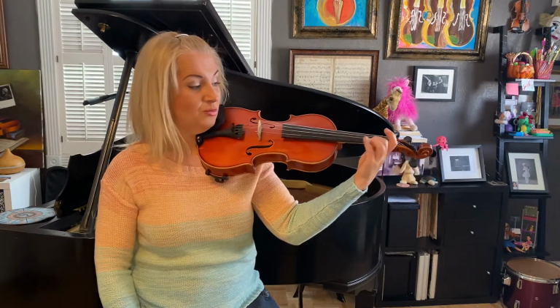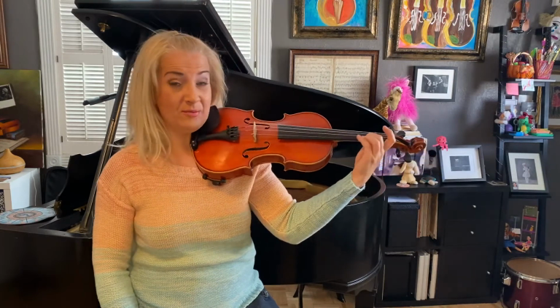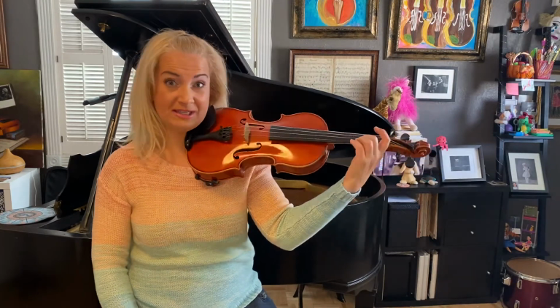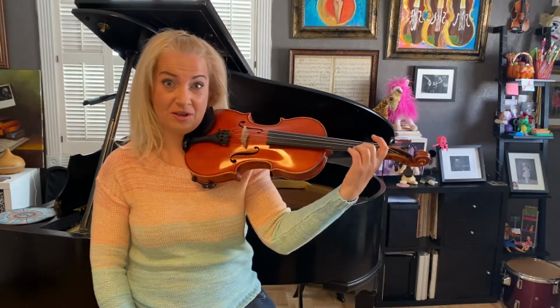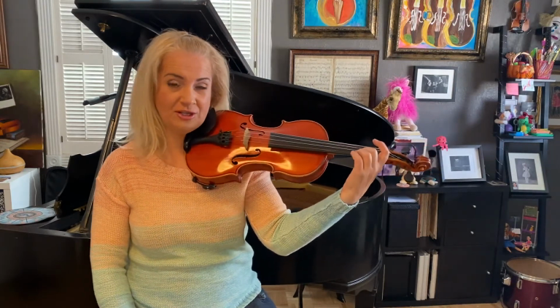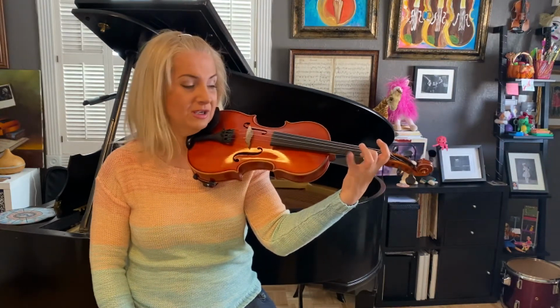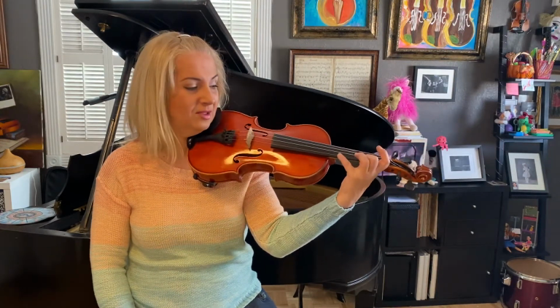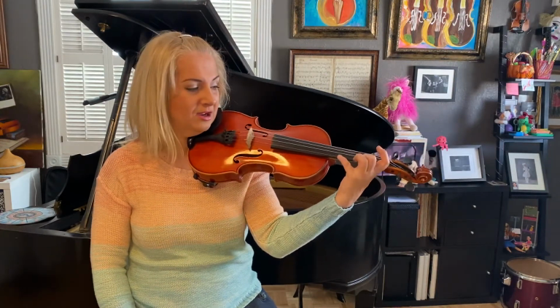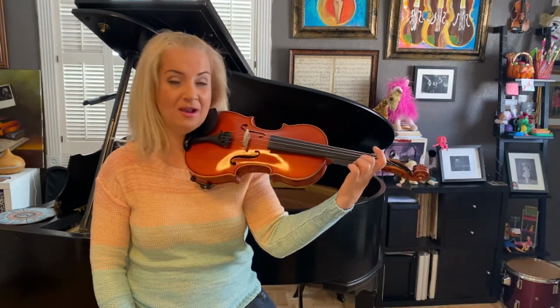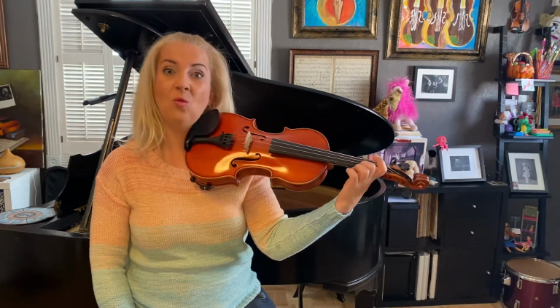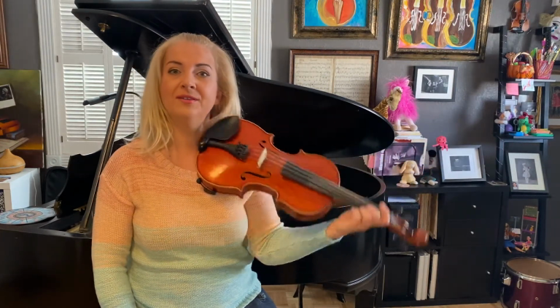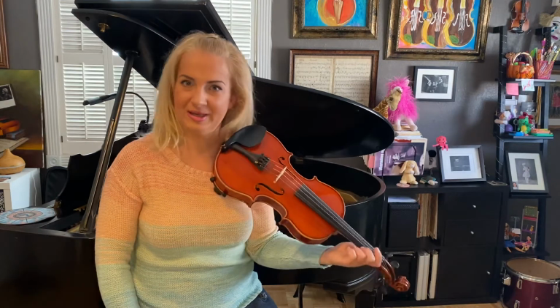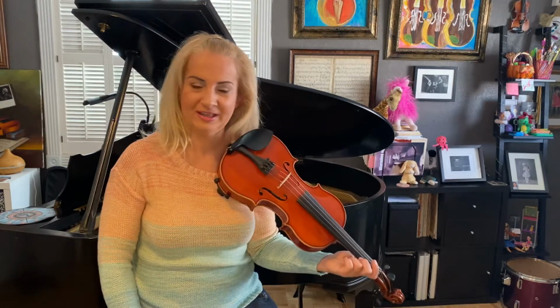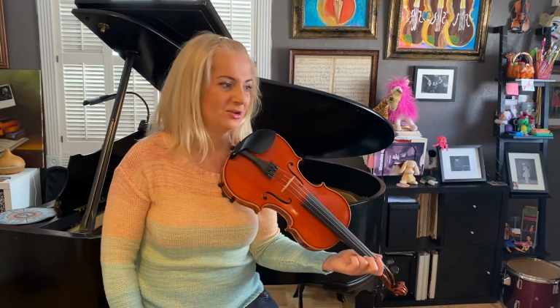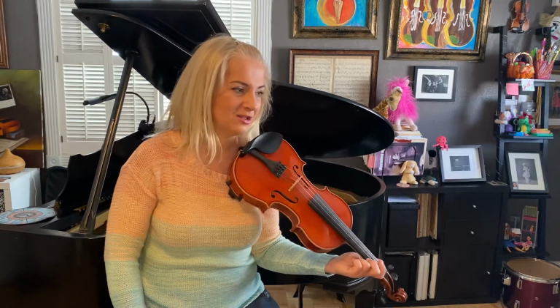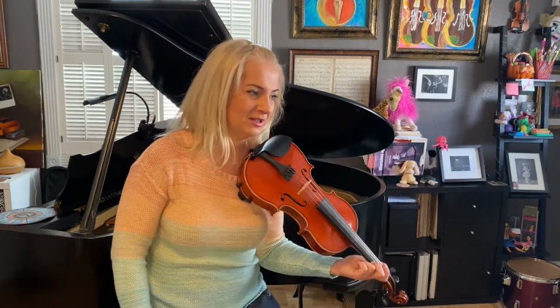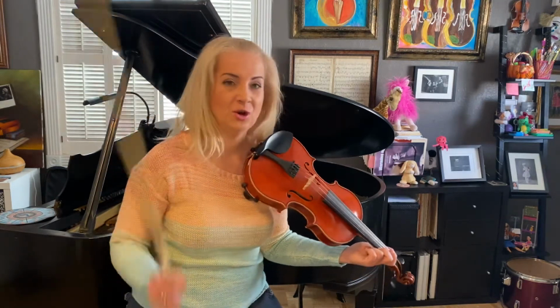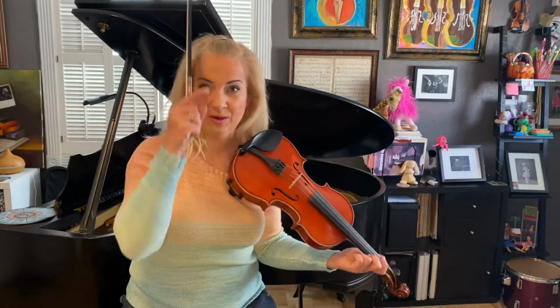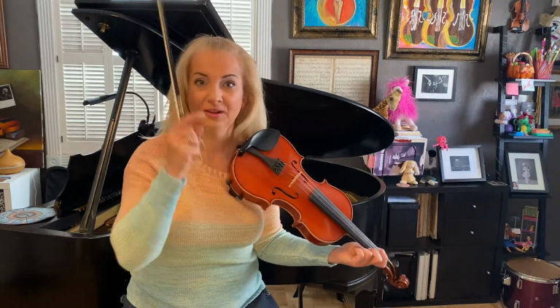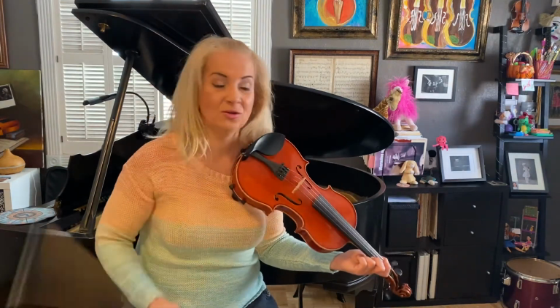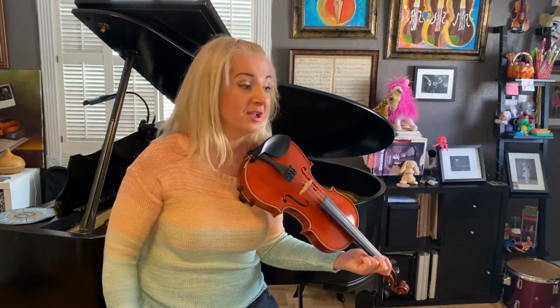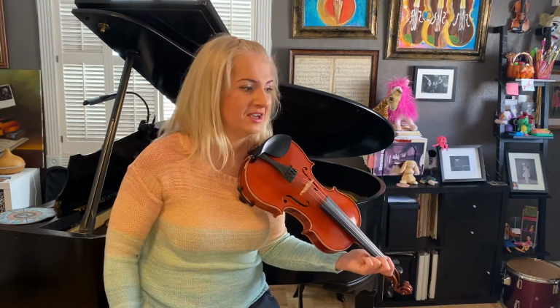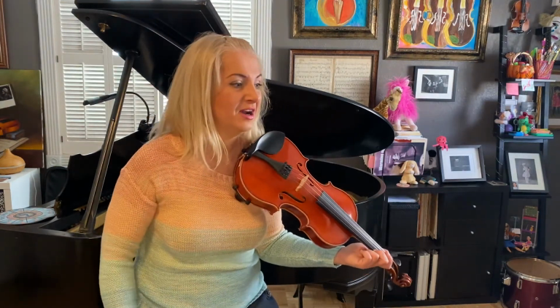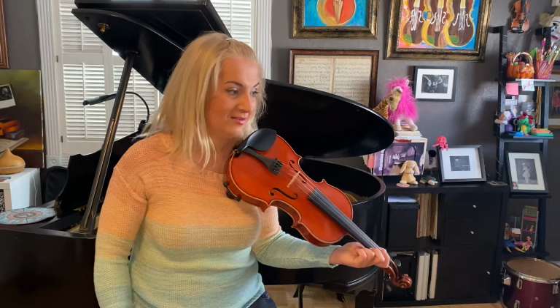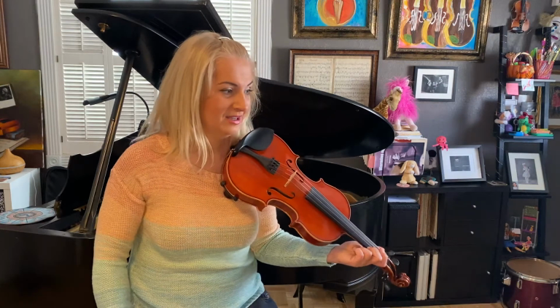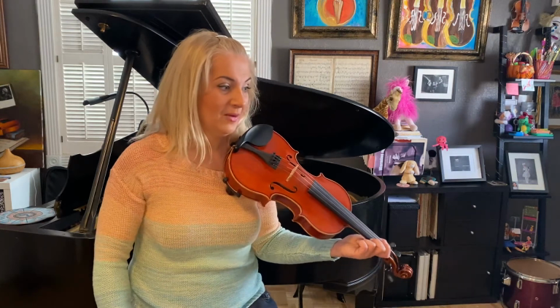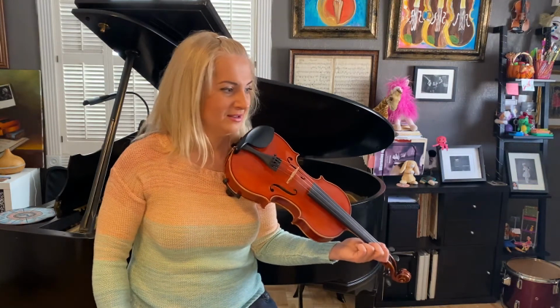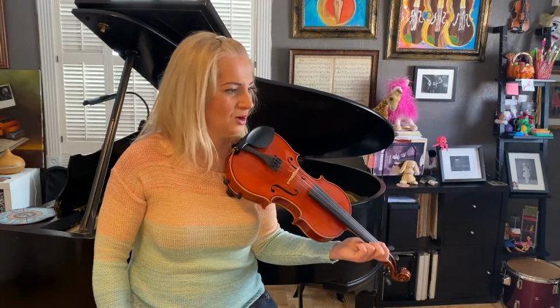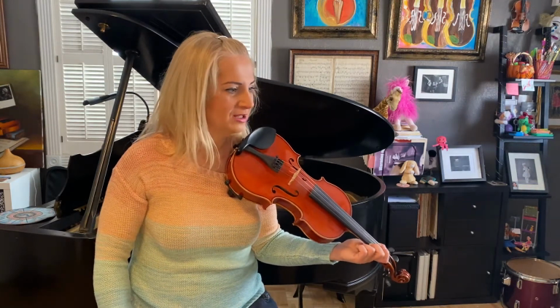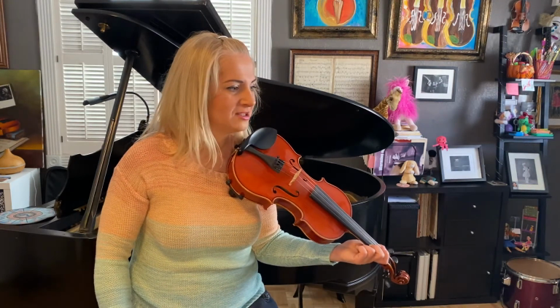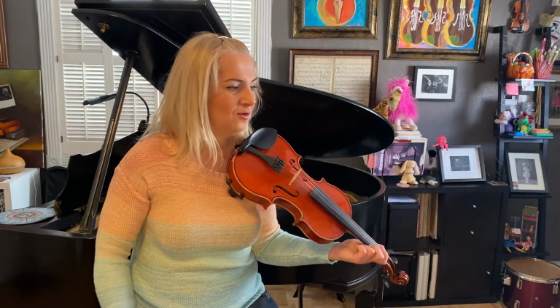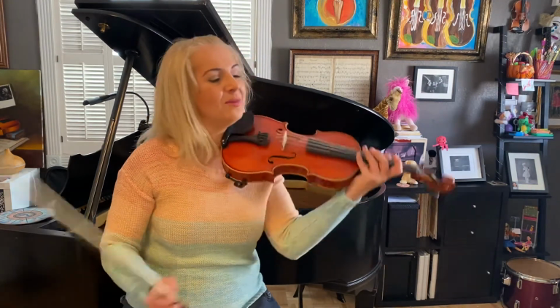Press second finger on each string and pluck with the pinky — that's your last note, the note with the little plus sign above it. Okay, let's go for it. Last four measures.